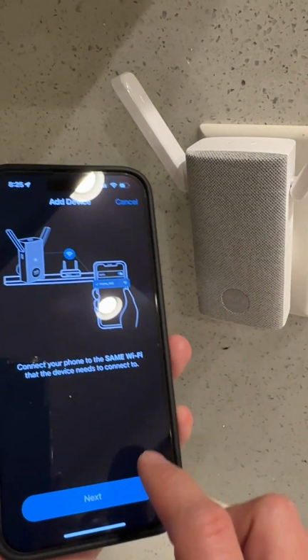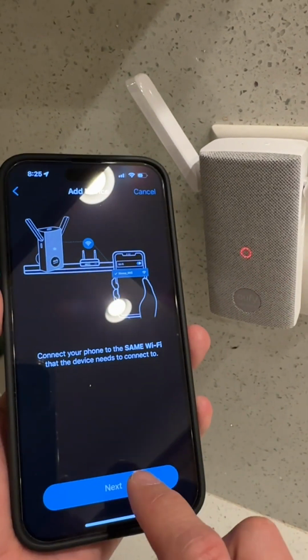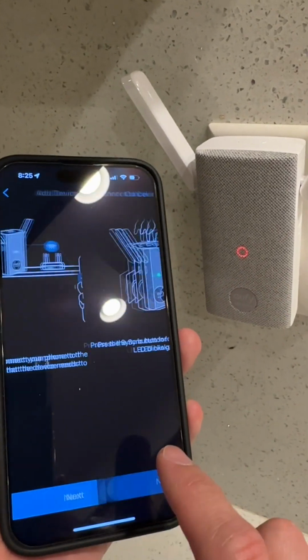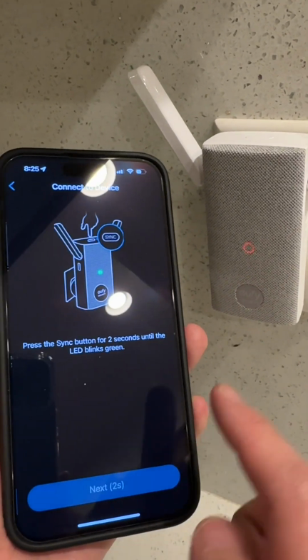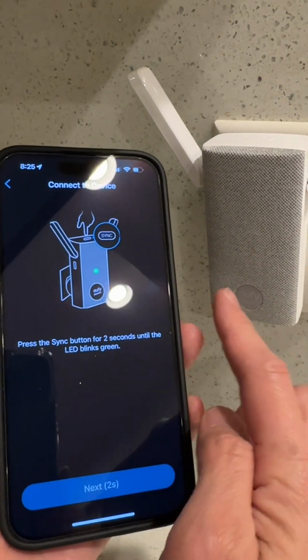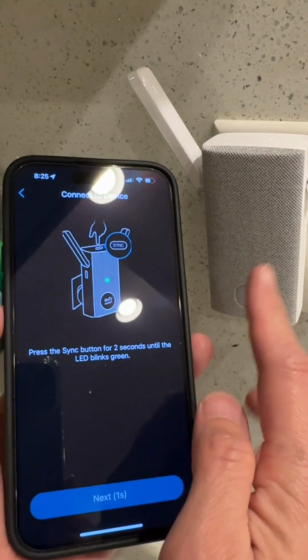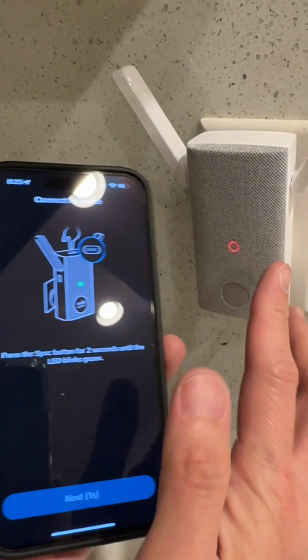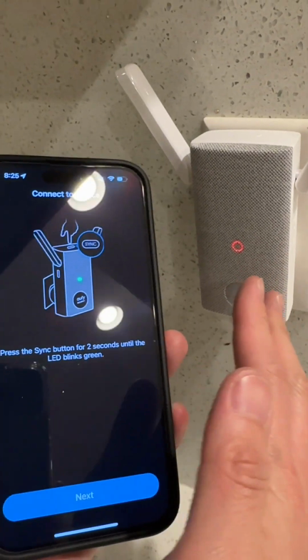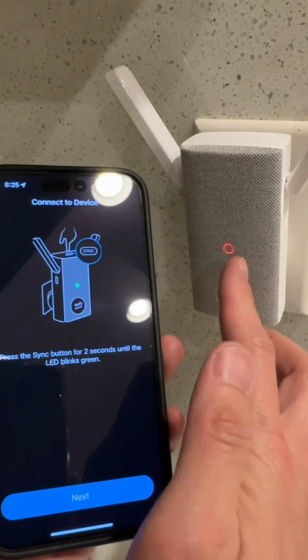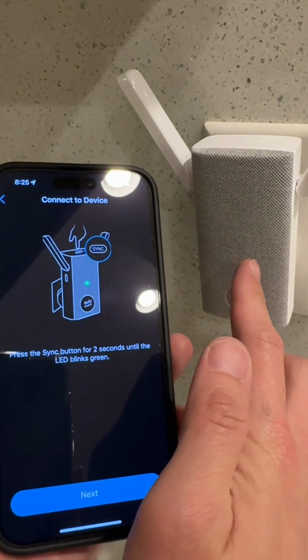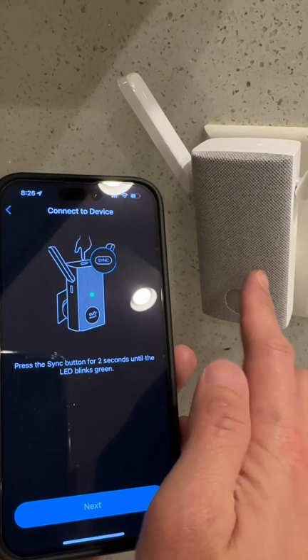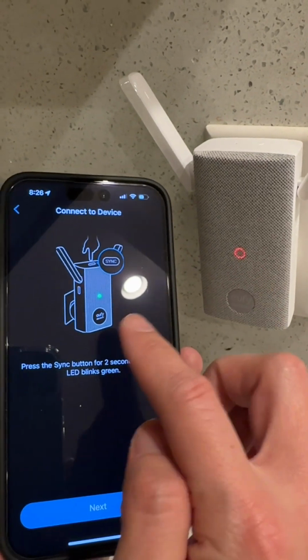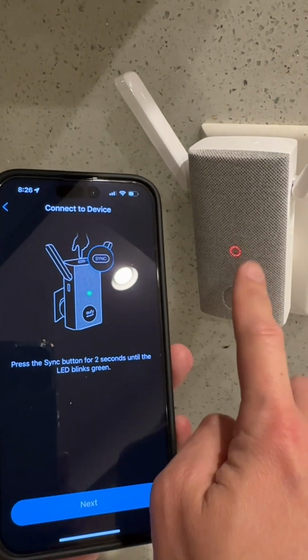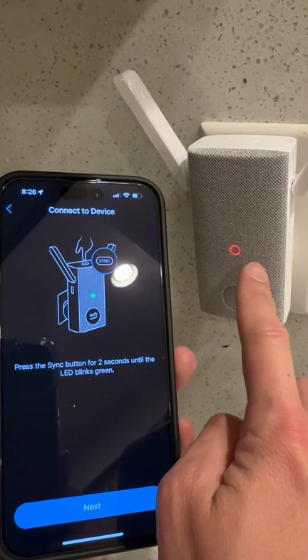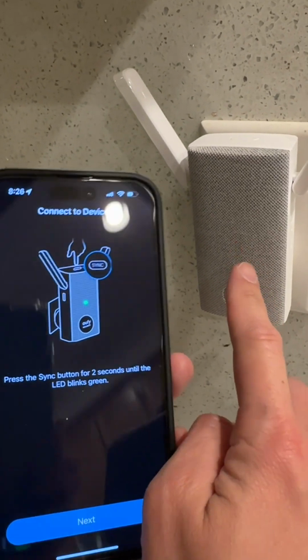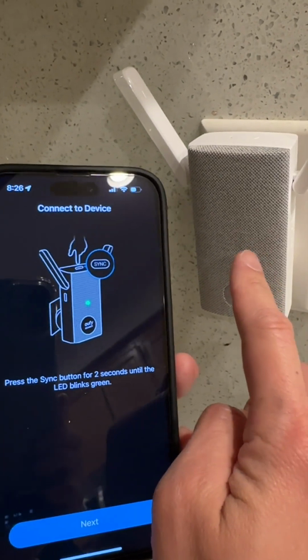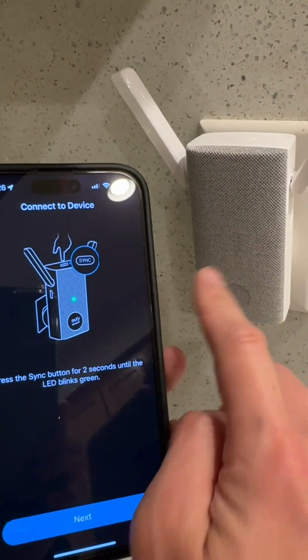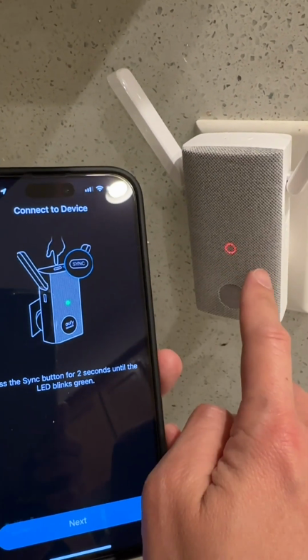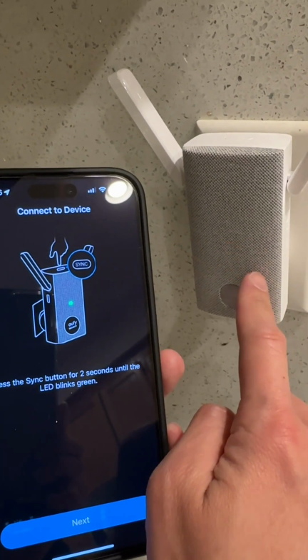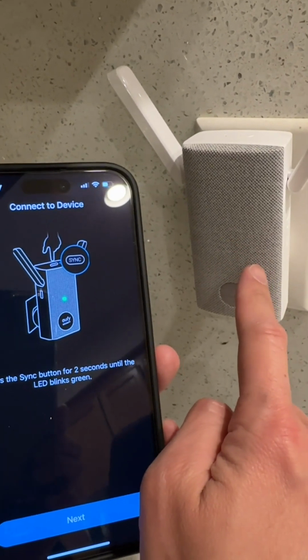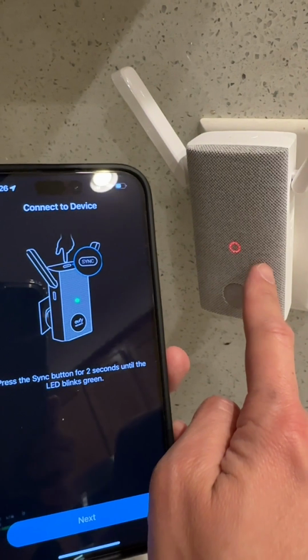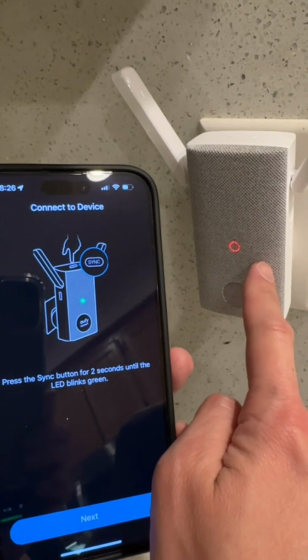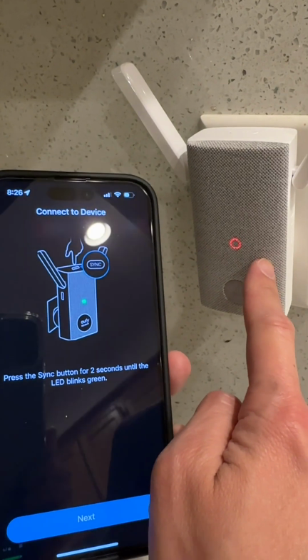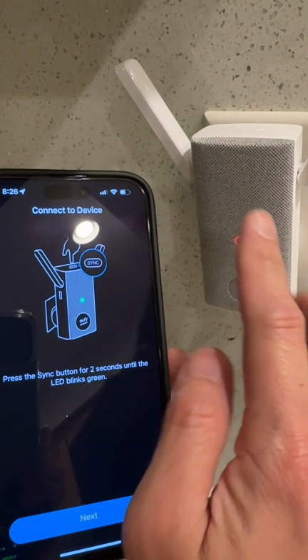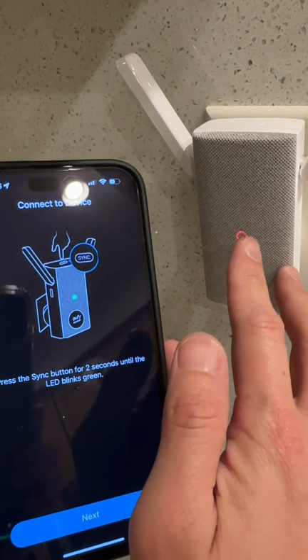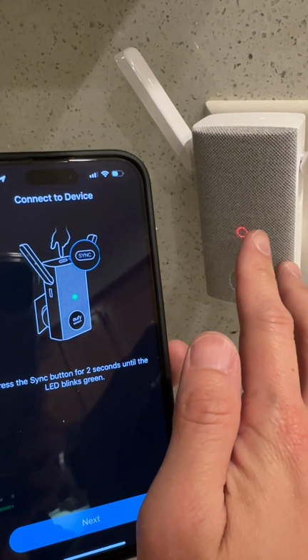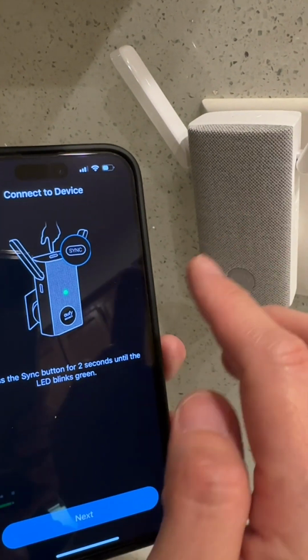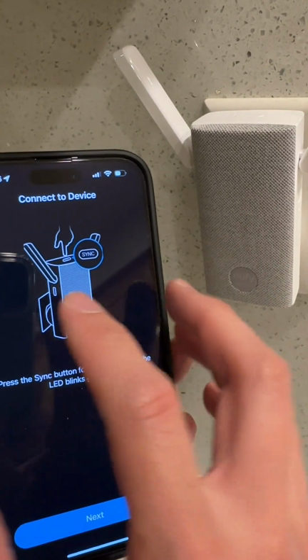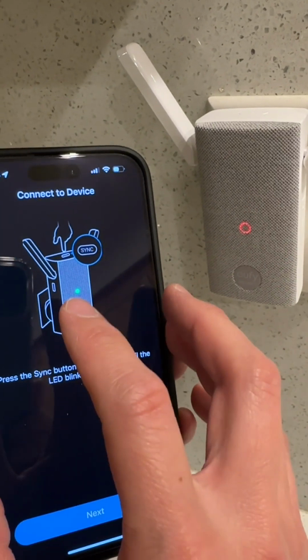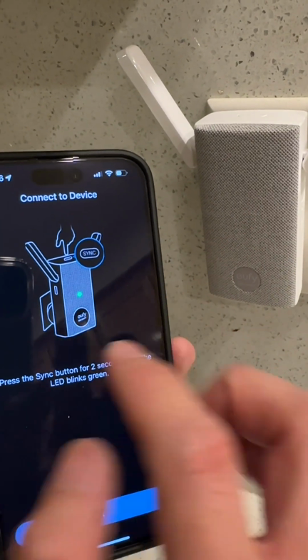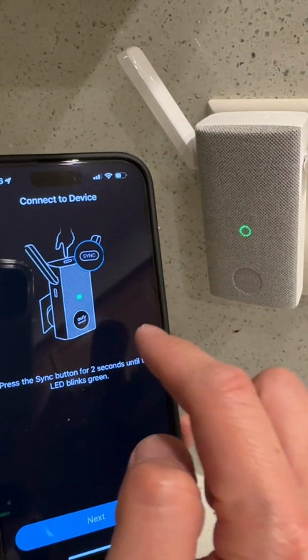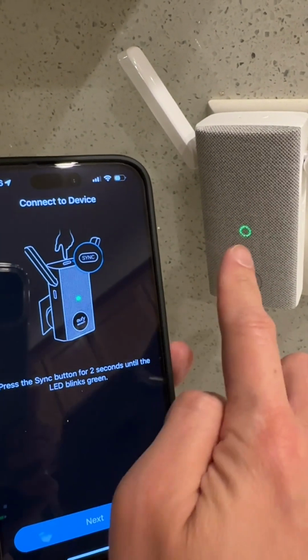Go ahead and click next, and give it some time — this part takes a while. It's basically connecting to your 2.4 GHz Wi-Fi right now. So give it some time, because we already connected to 2.4 GHz Wi-Fi. All right, there we go.